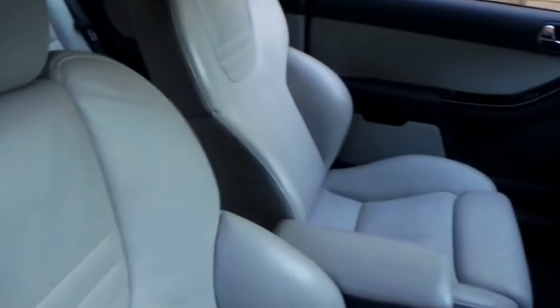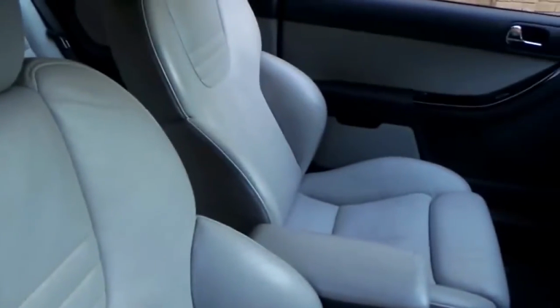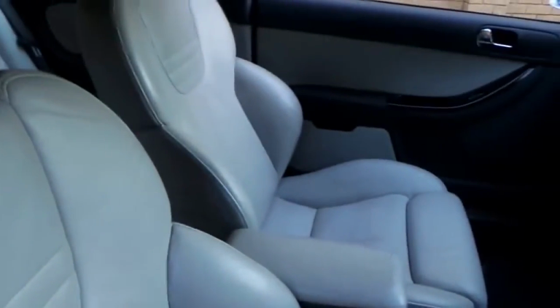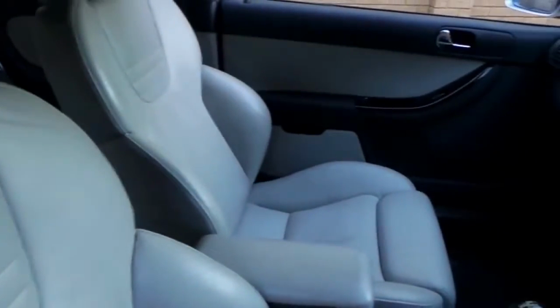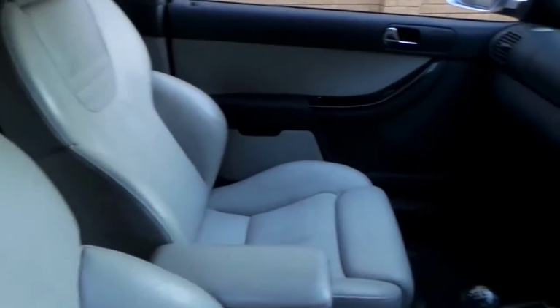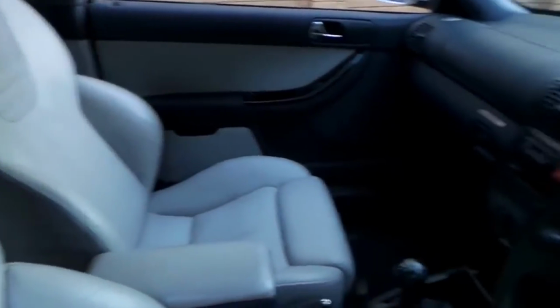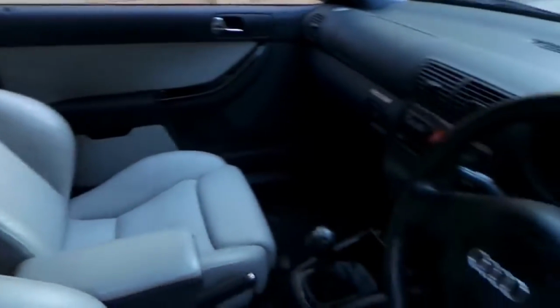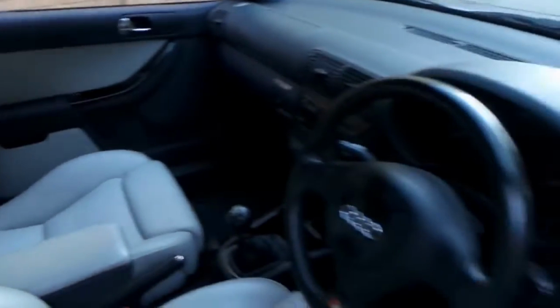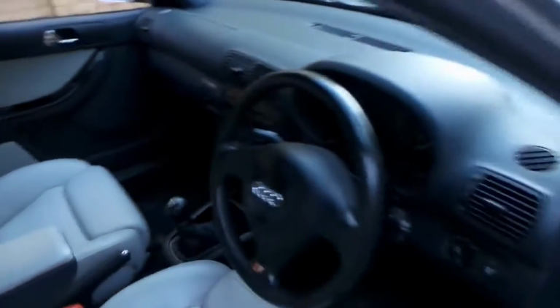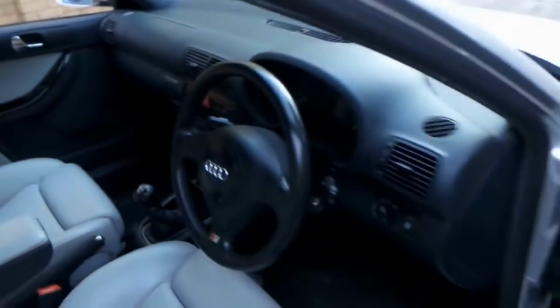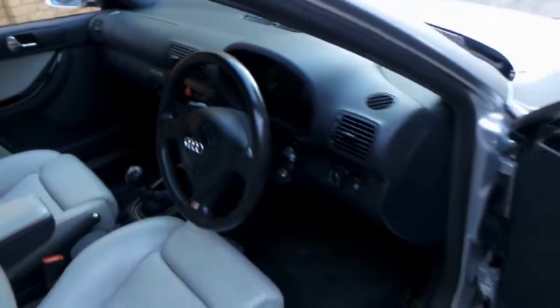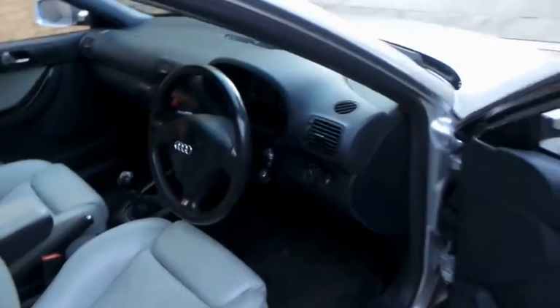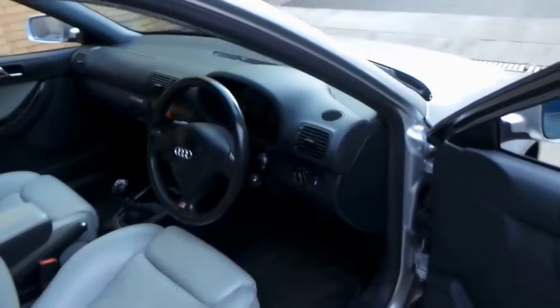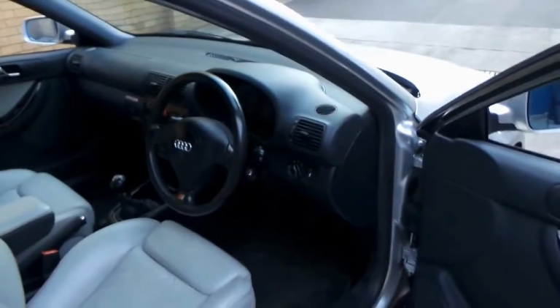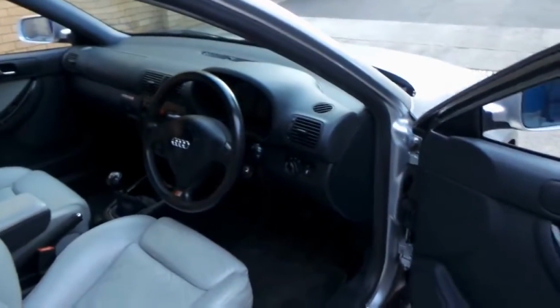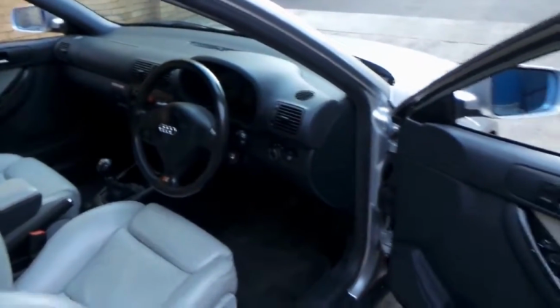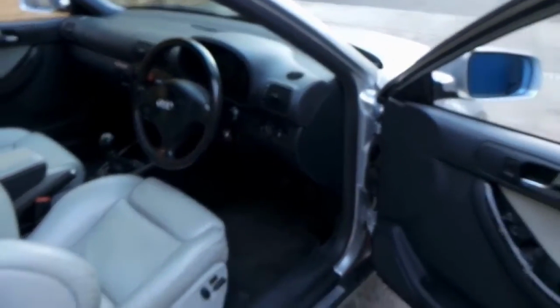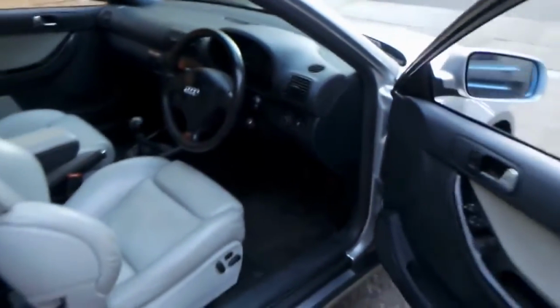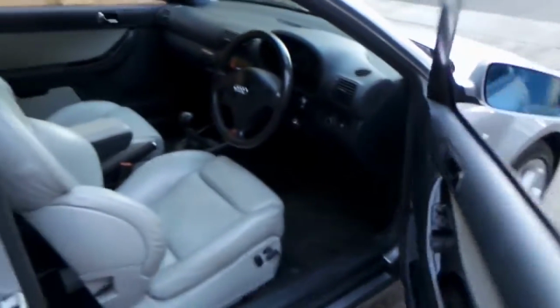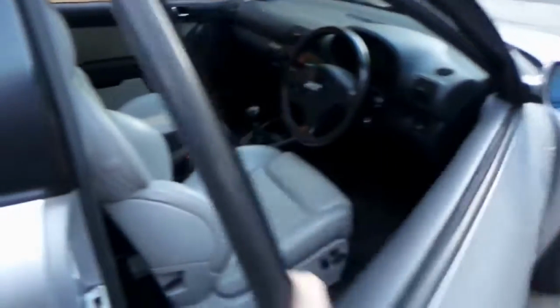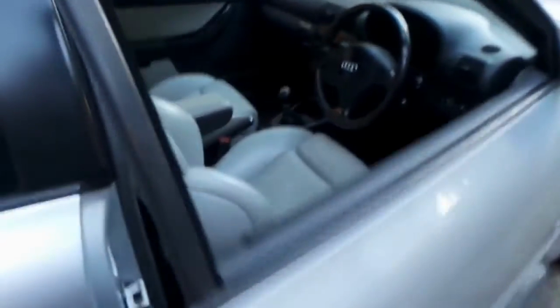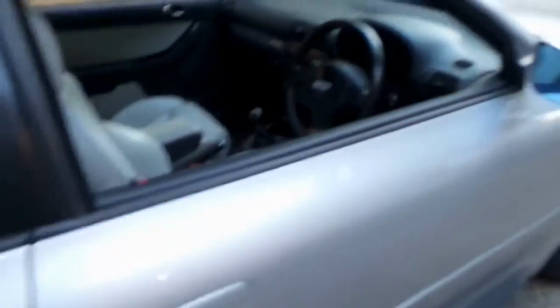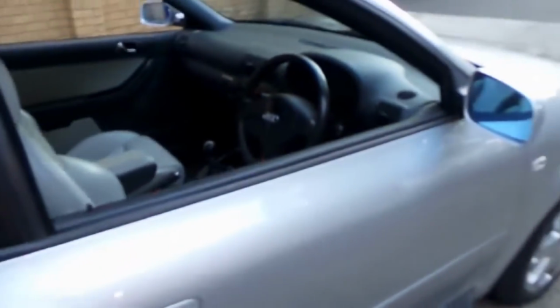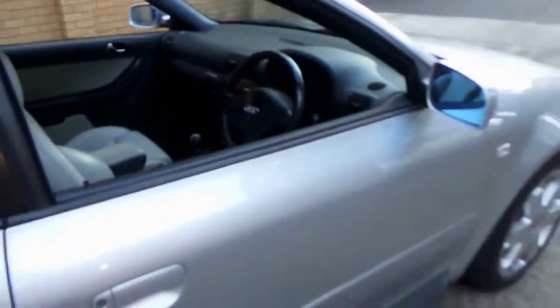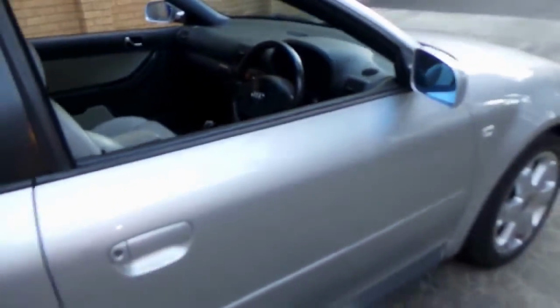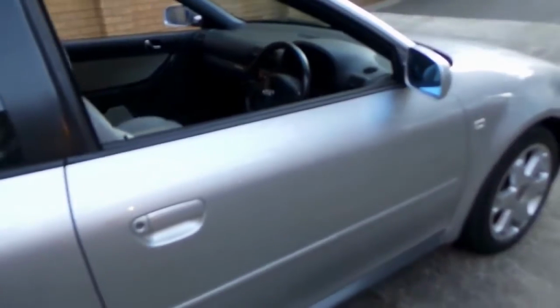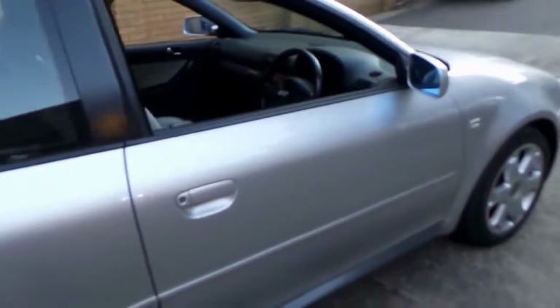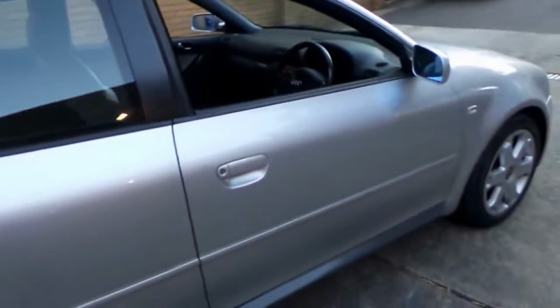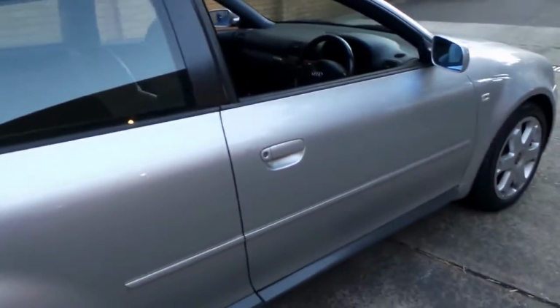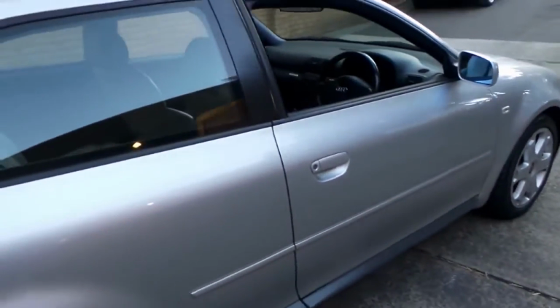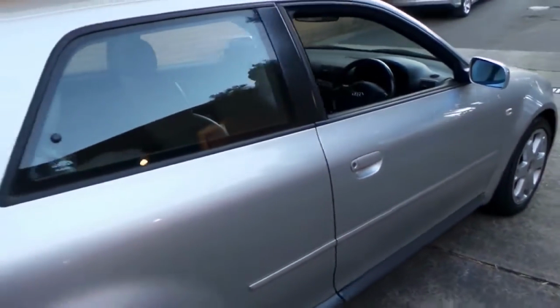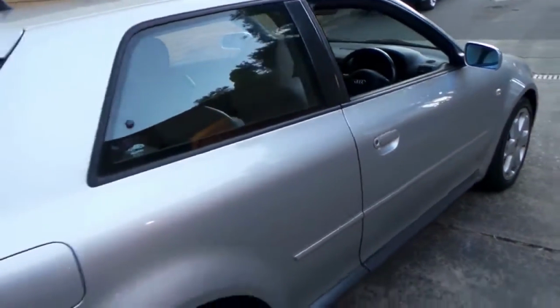Generally speaking the car is in very good condition. We're very close to the airport as you can hear. It's got Xenon lights and obviously it's got the S-series wheels and steering wheel.